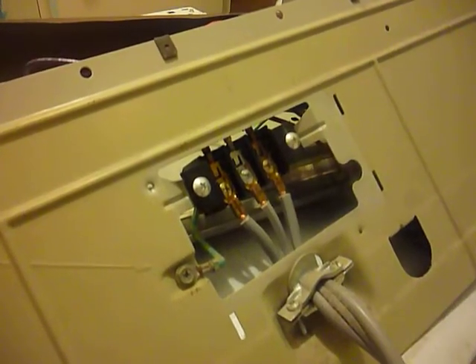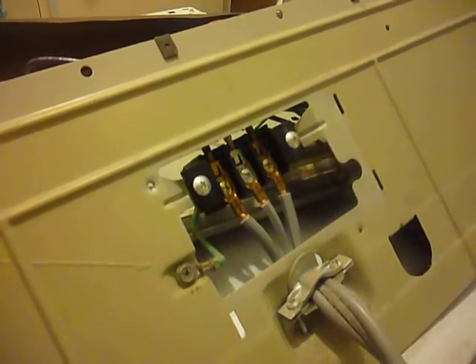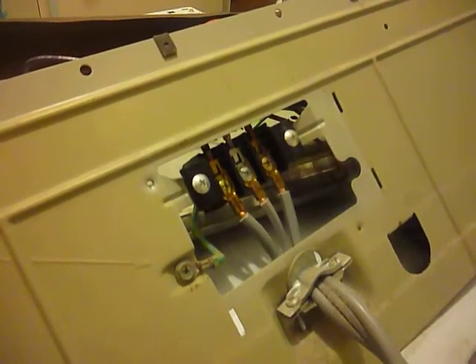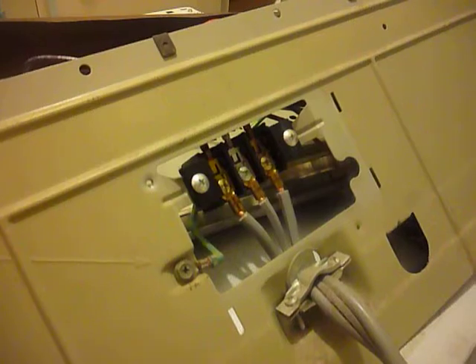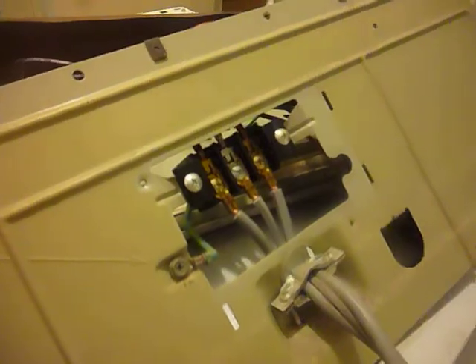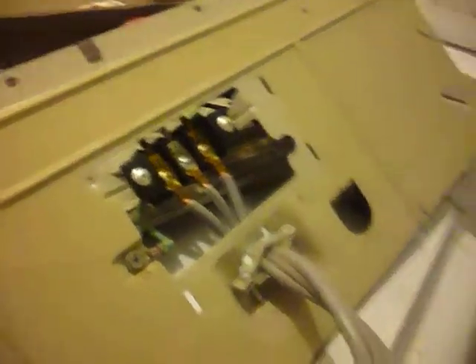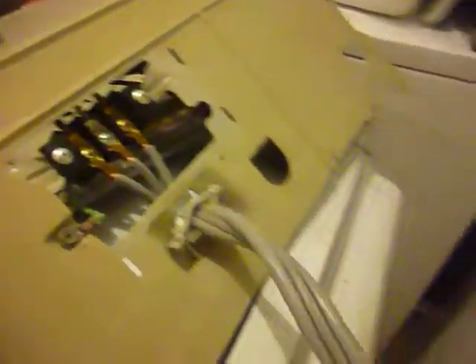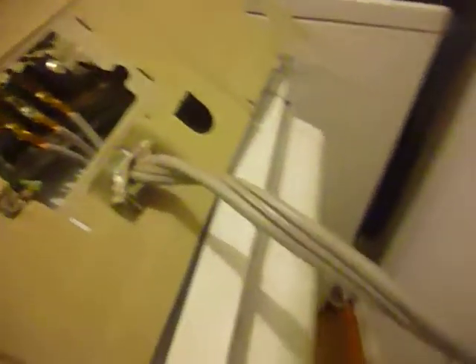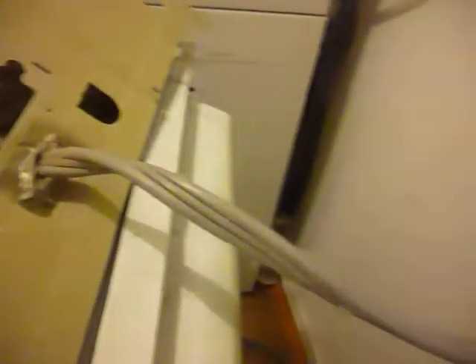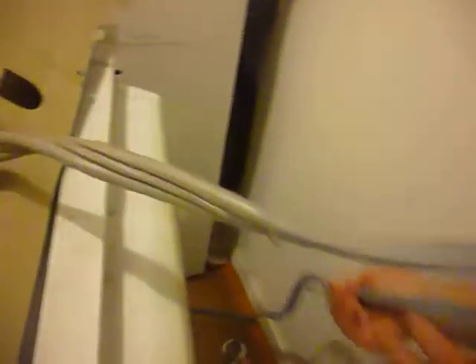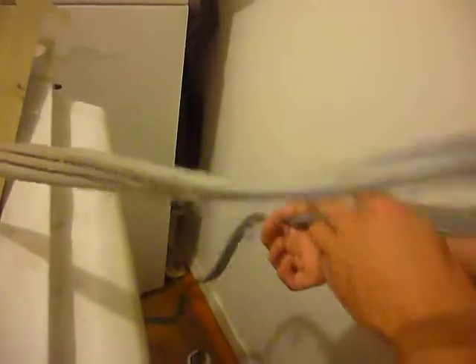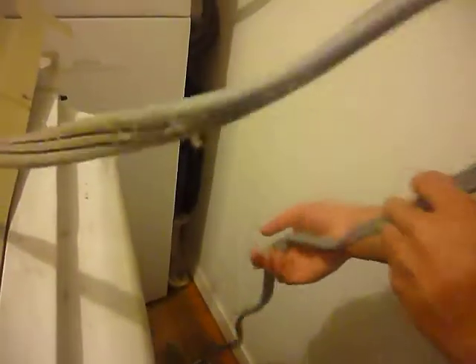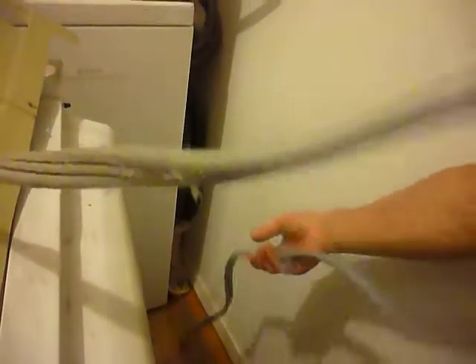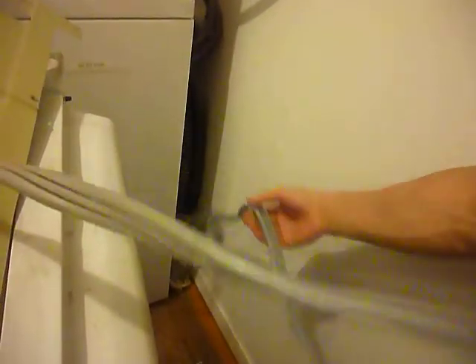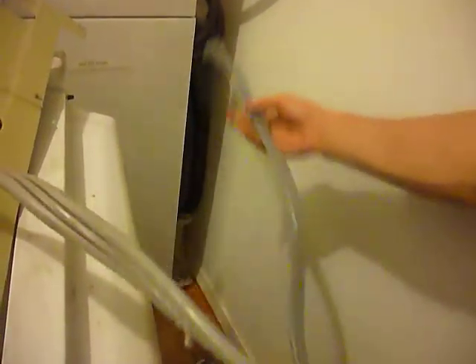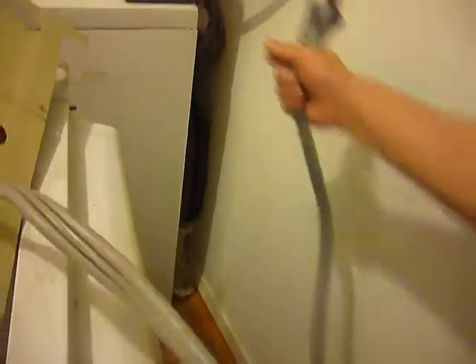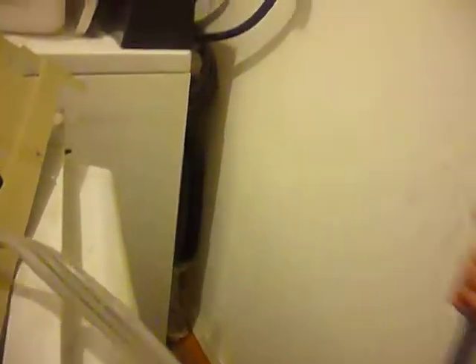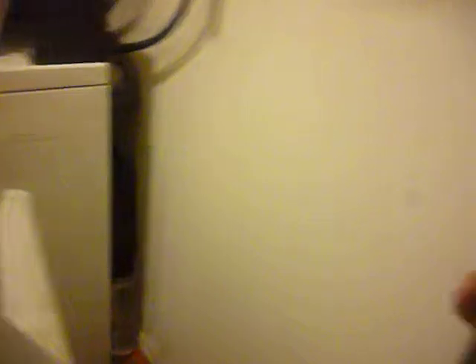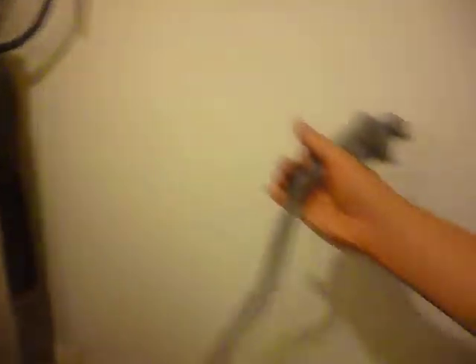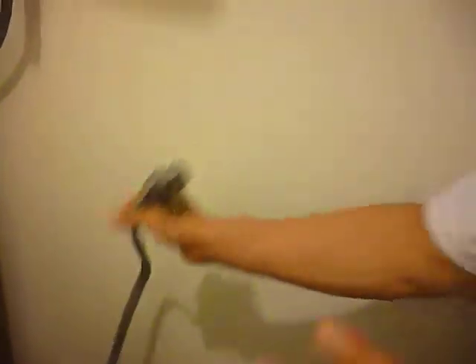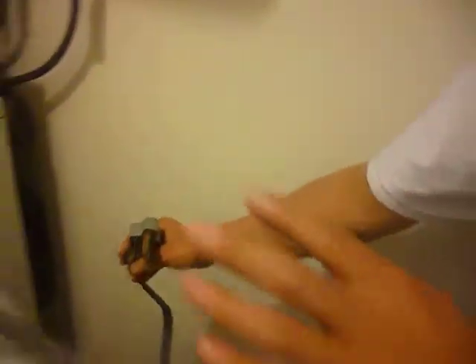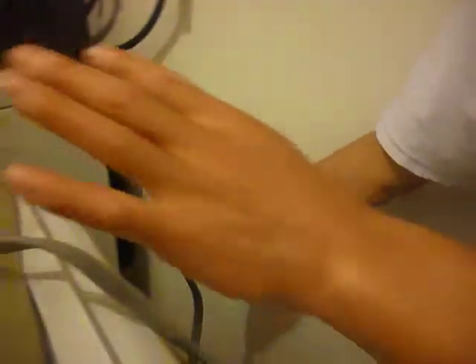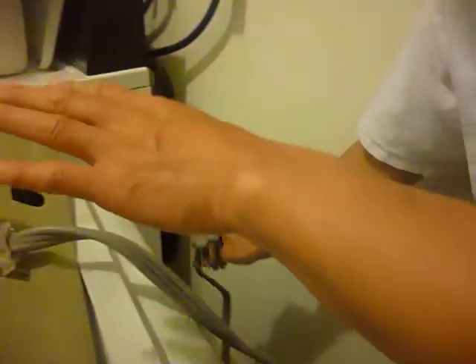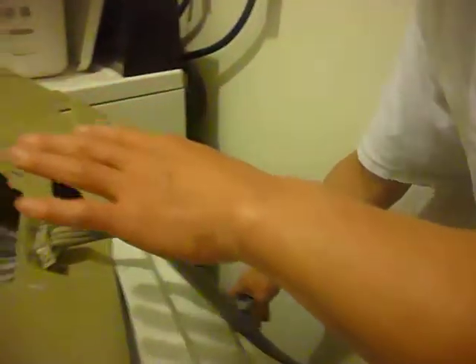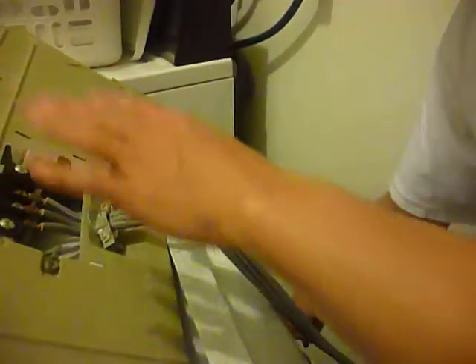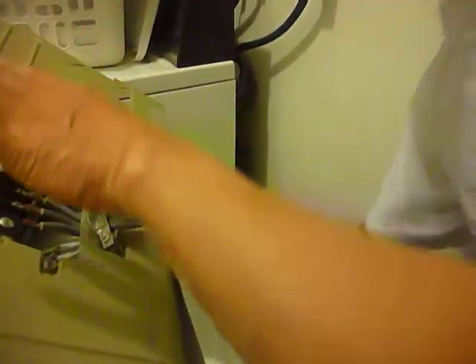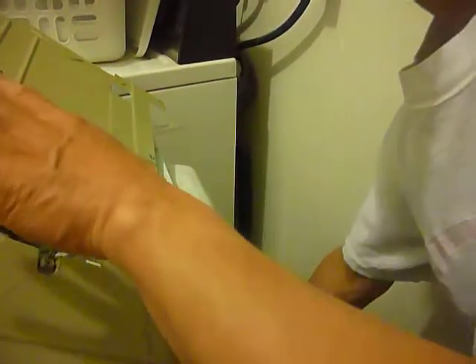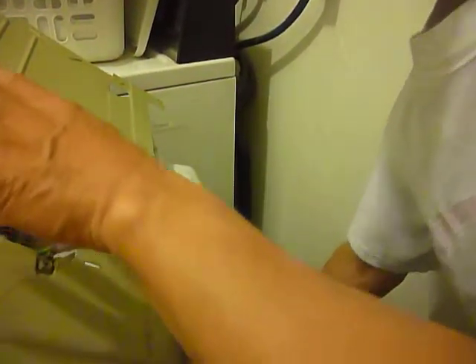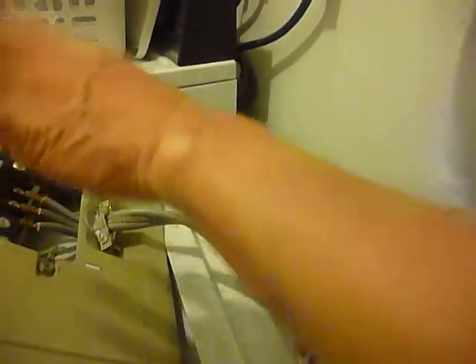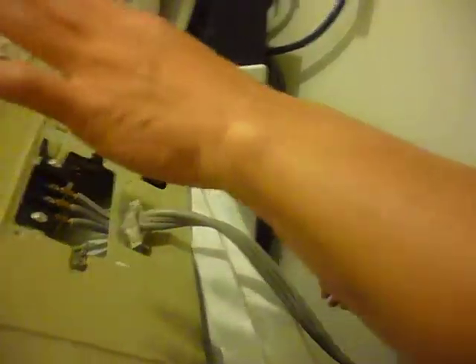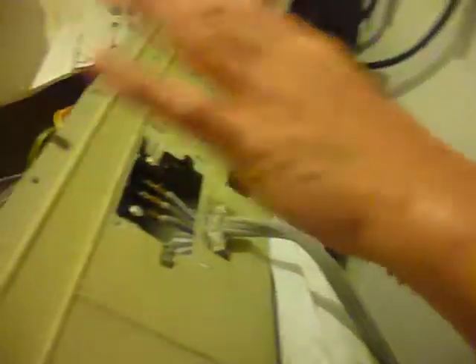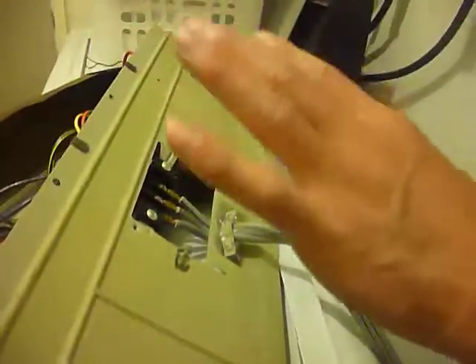If everything is fine, then you have to disconnect this. Remember, this is a safety step — disconnect this so there's no electricity on it and you can work on it safely.